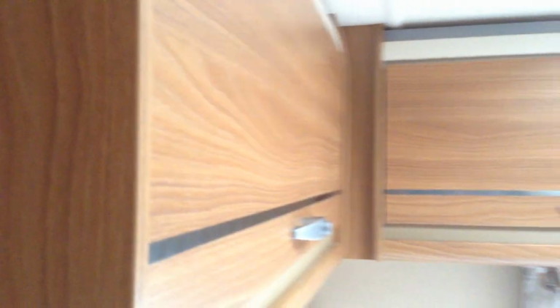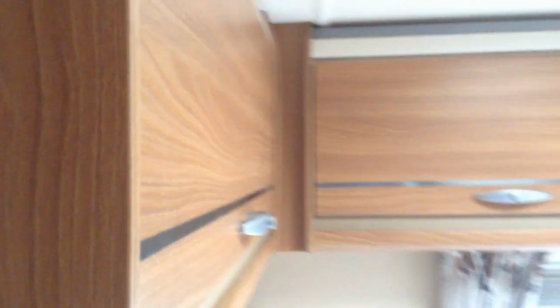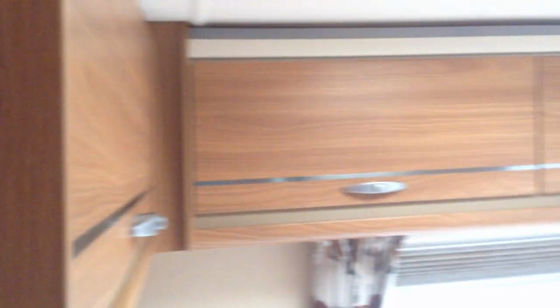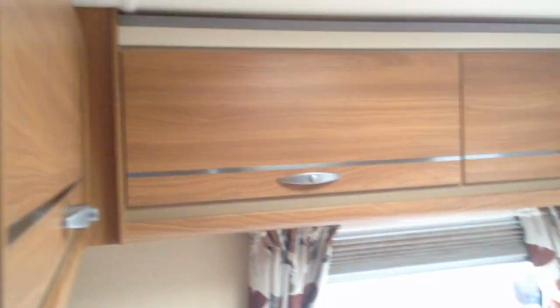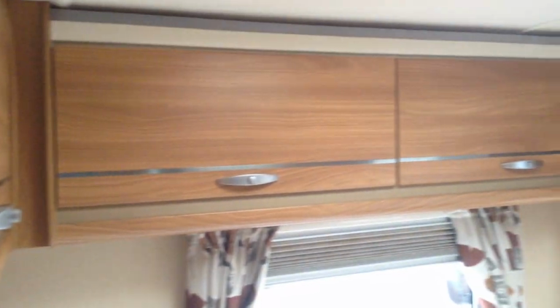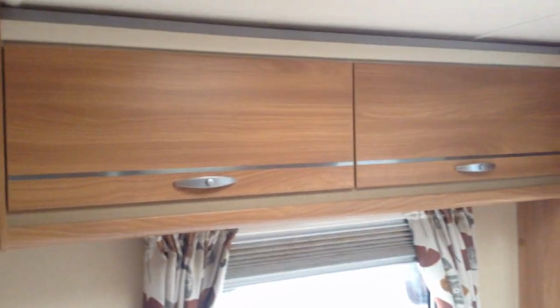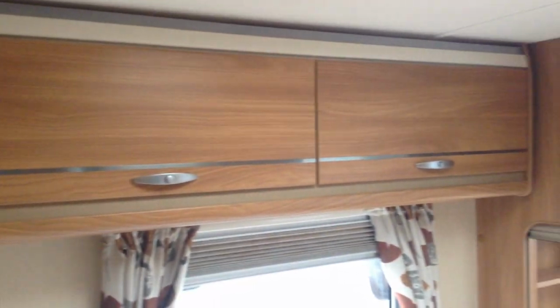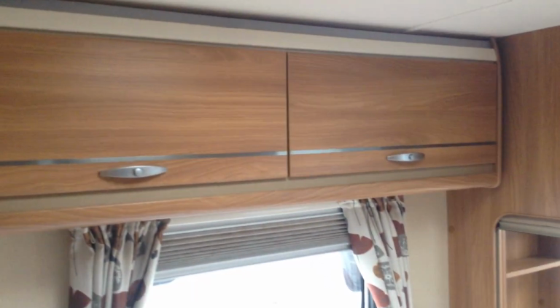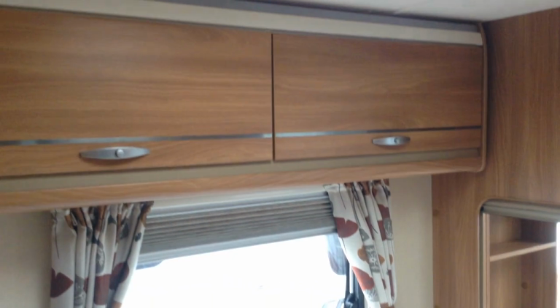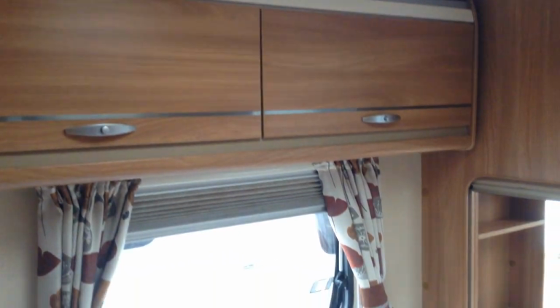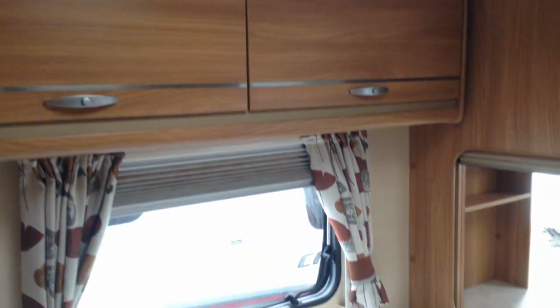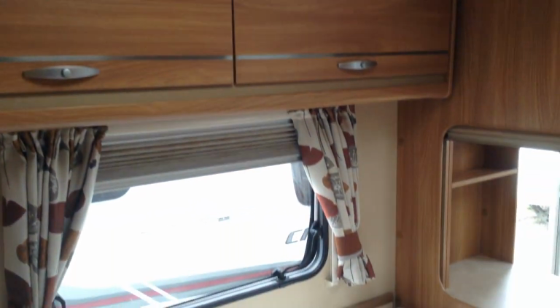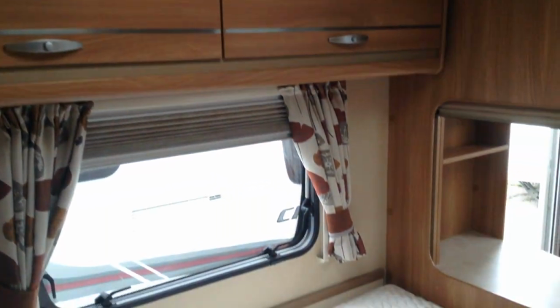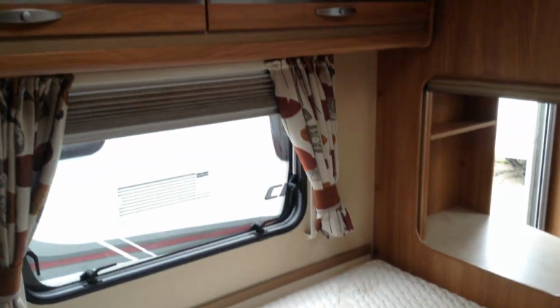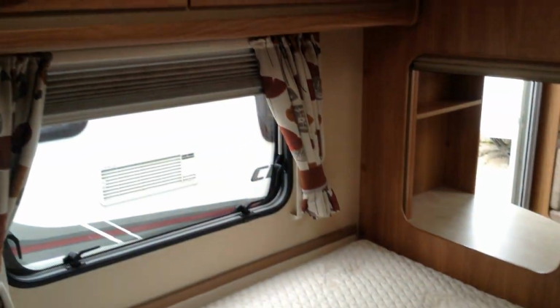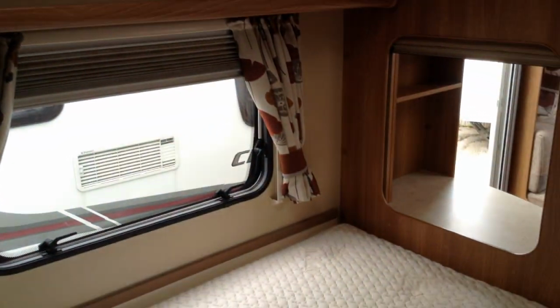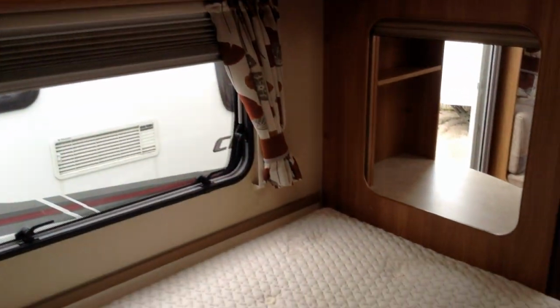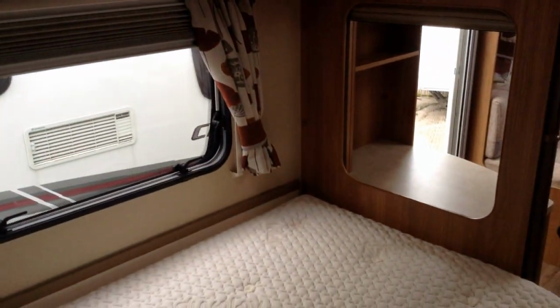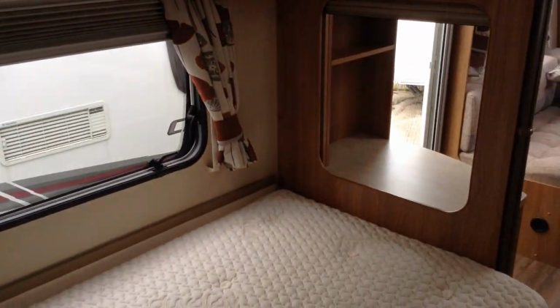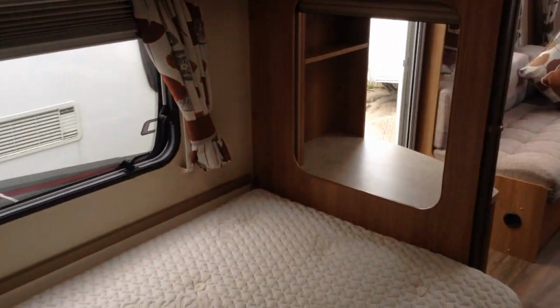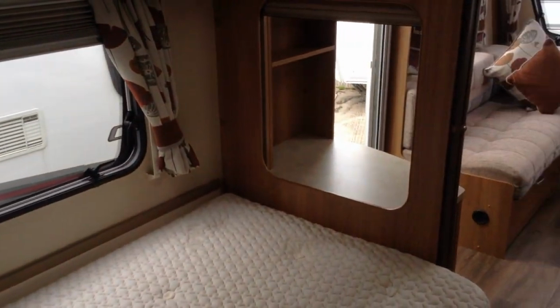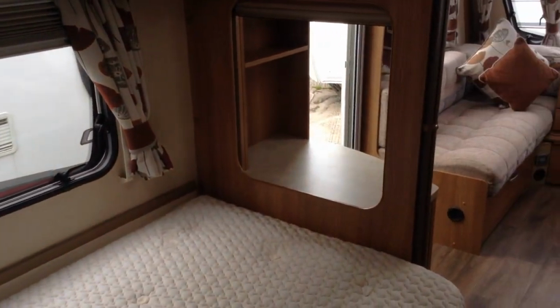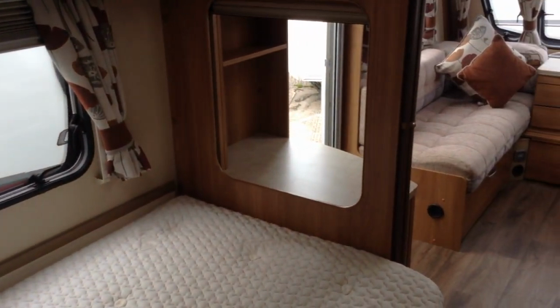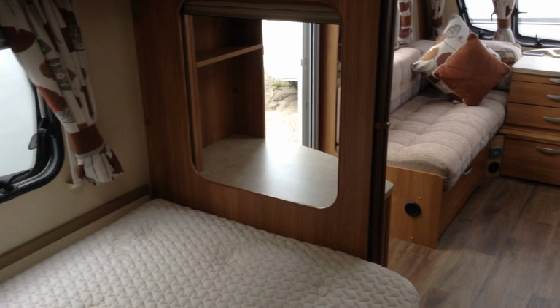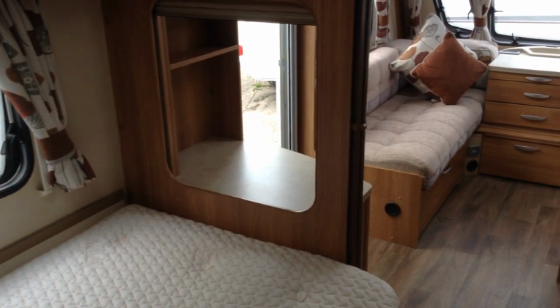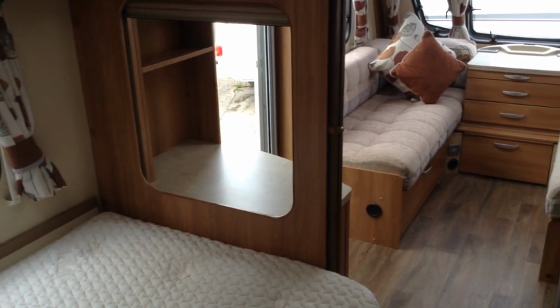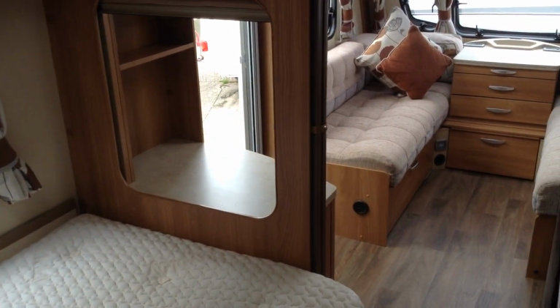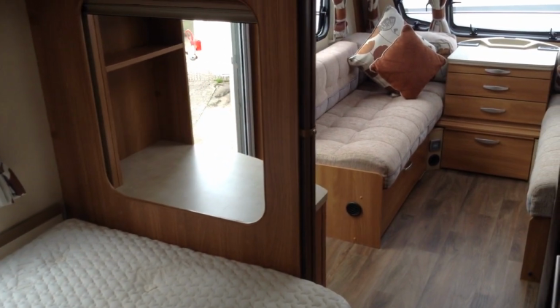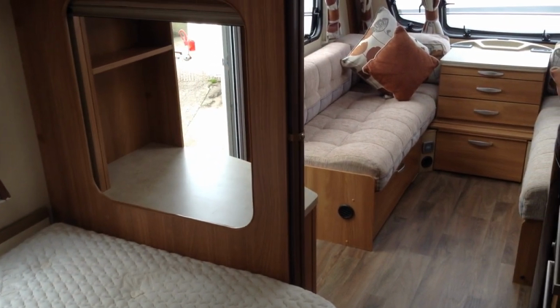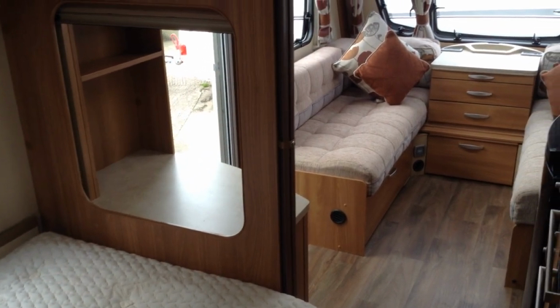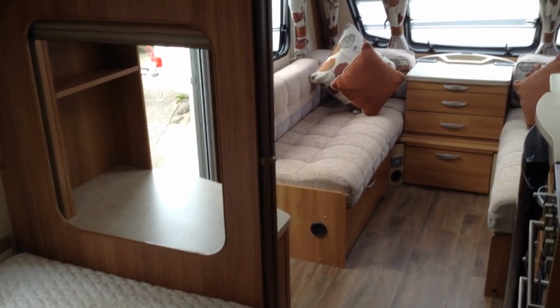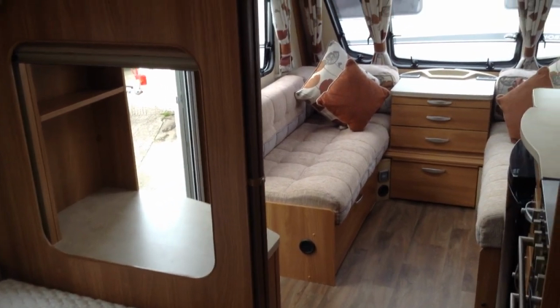Standing at the back, looking at the lockers over the fixed bed, then looking towards the middle and towards the front respectively.